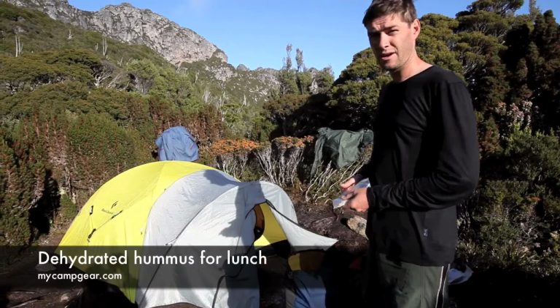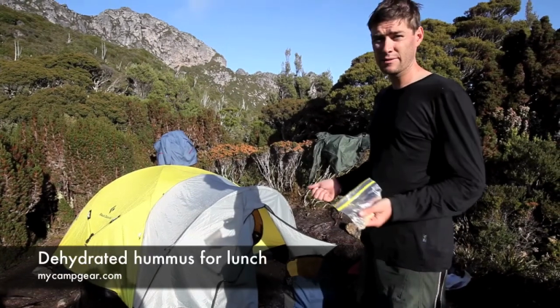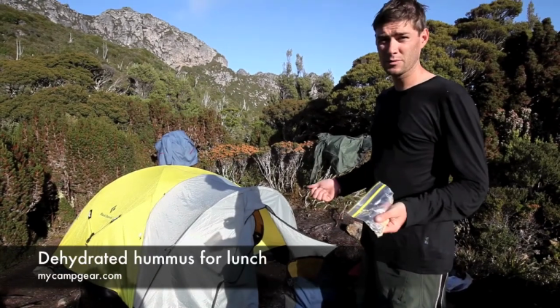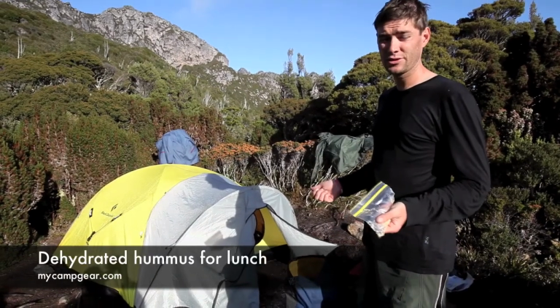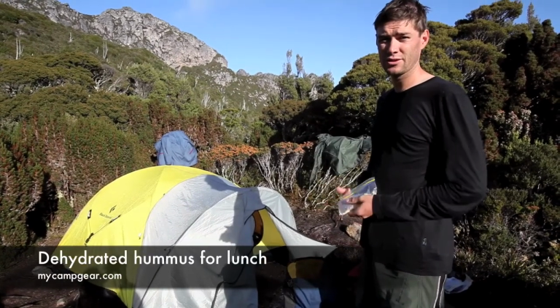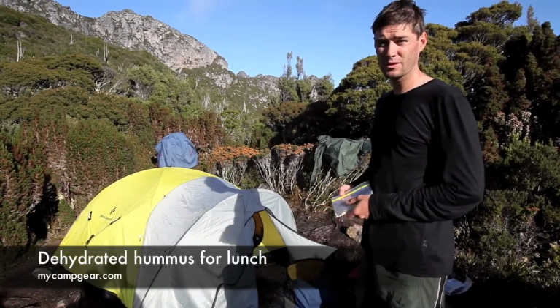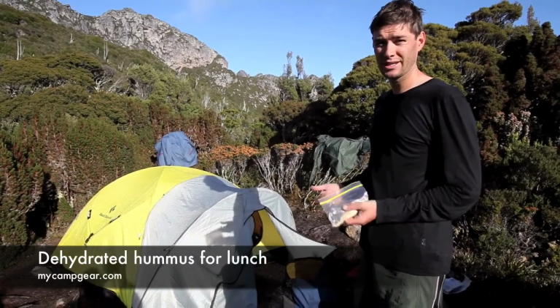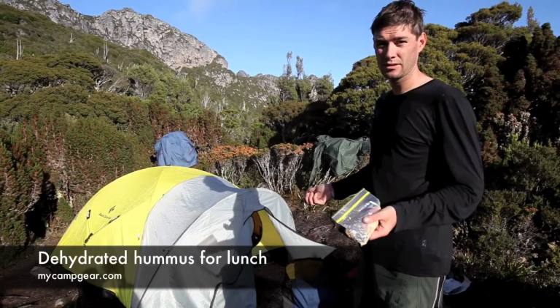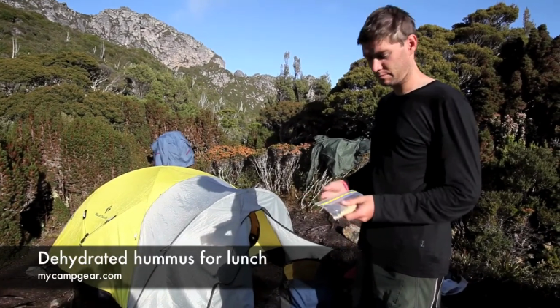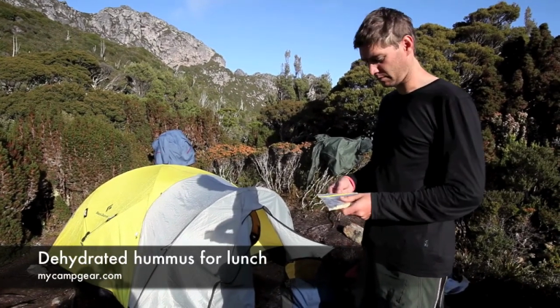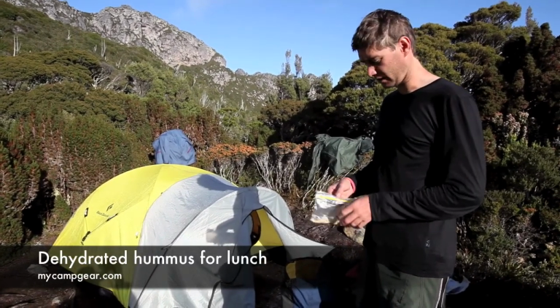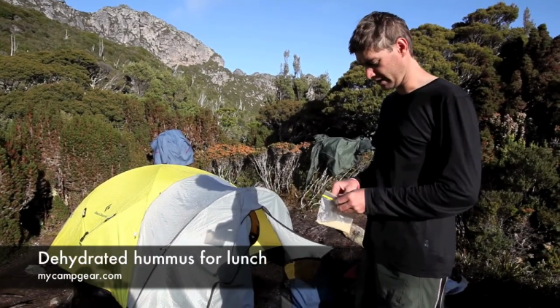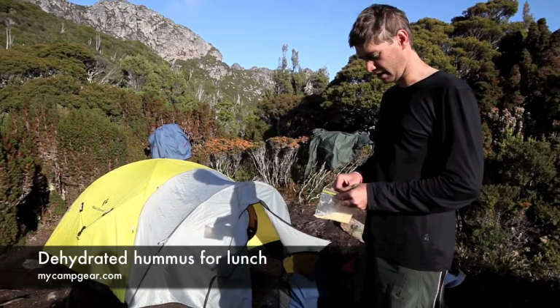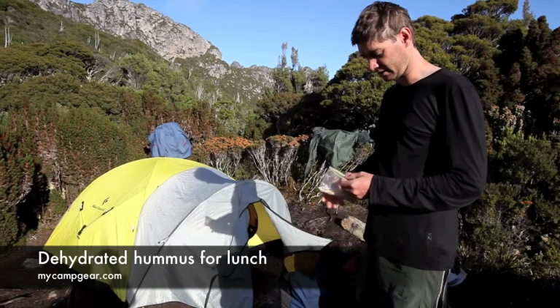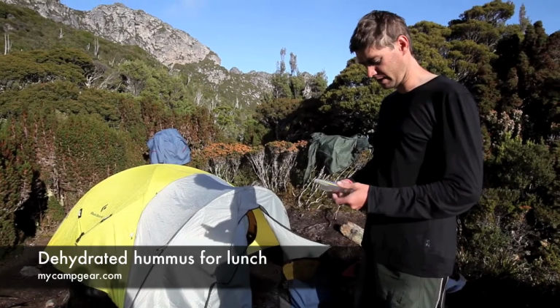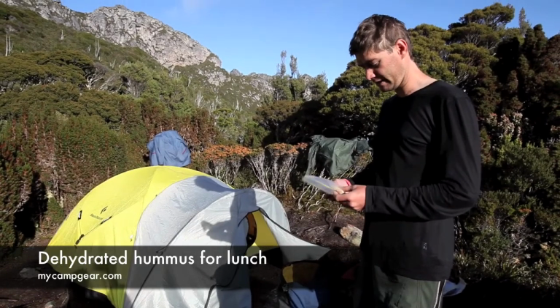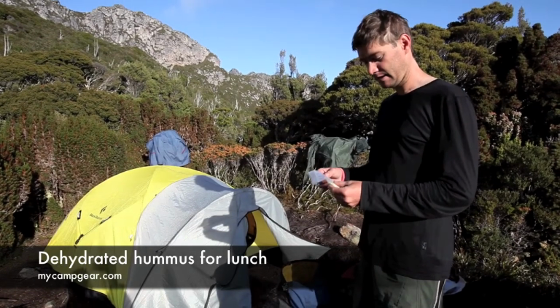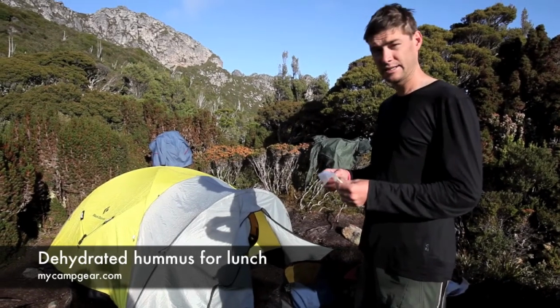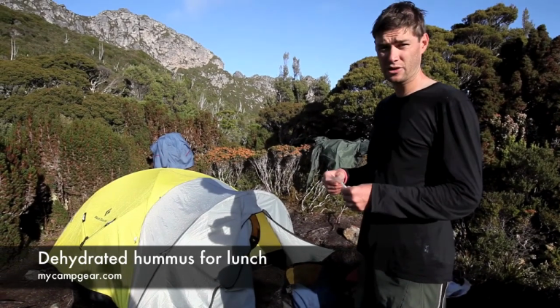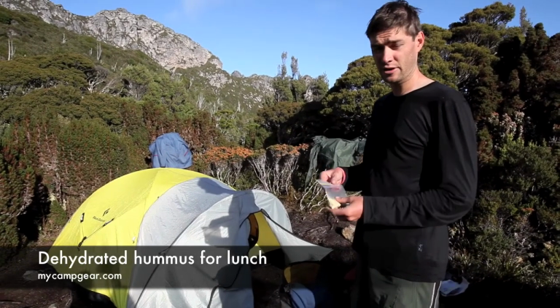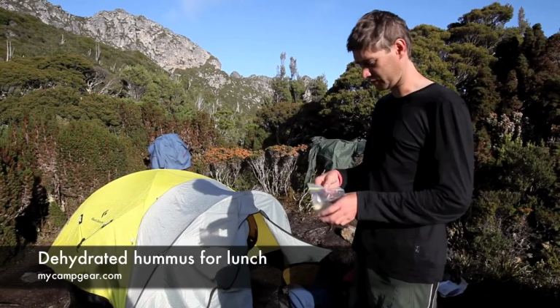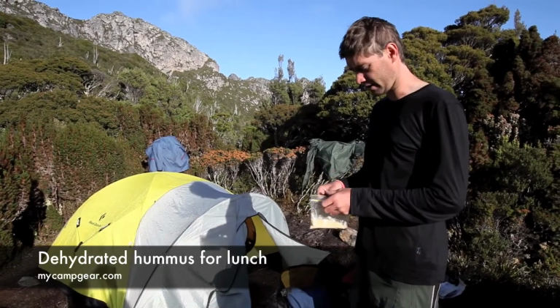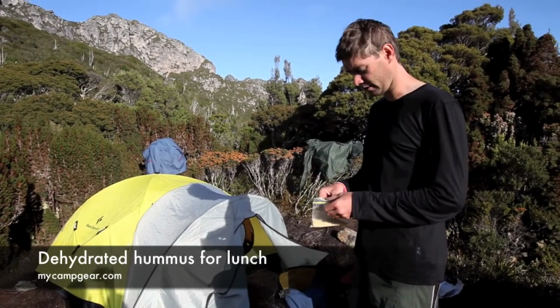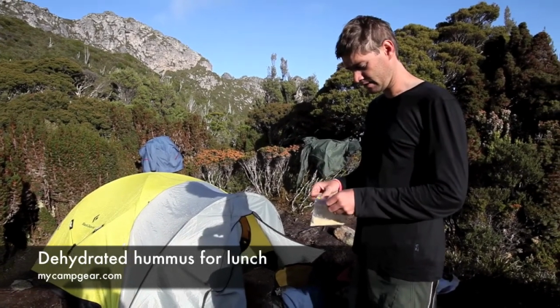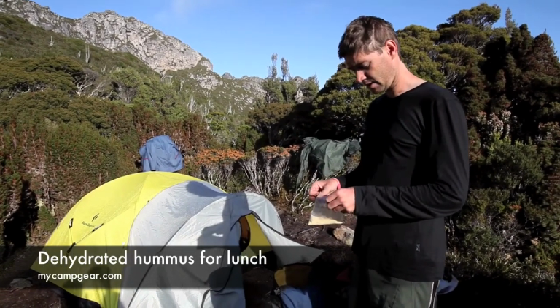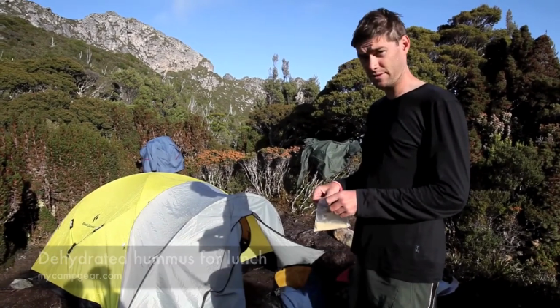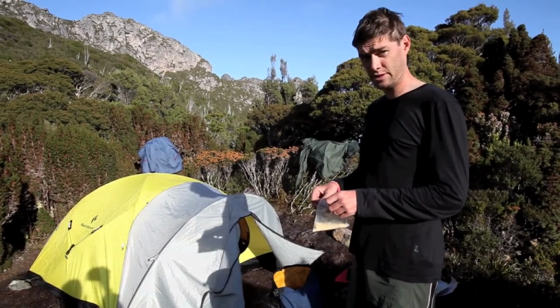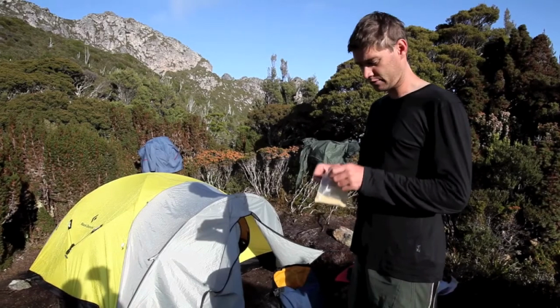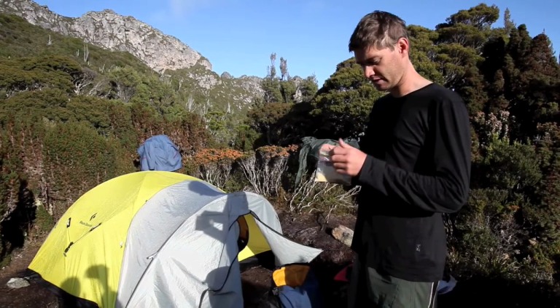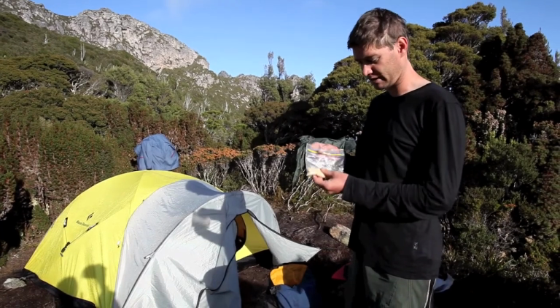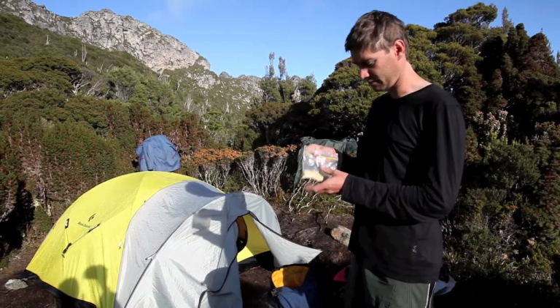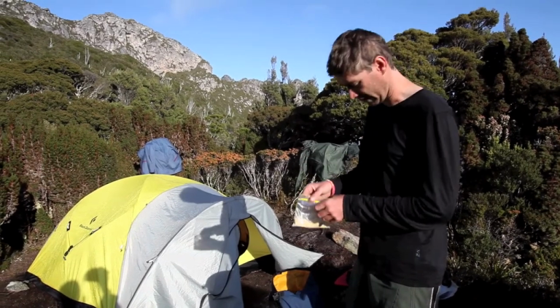I always have problems with lunches, not knowing what to eat and not being able to eat wheat, it's a bit hard. So what we have here is dehydrated hummus. We made it at home and we put it in the food dehydrator and then just blended it up into a powder.